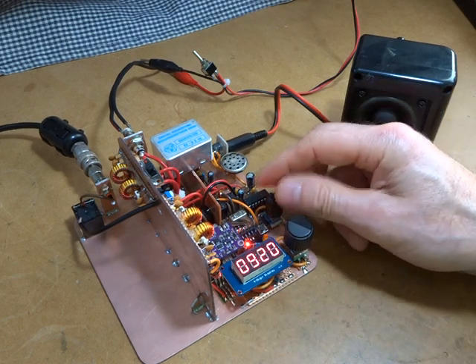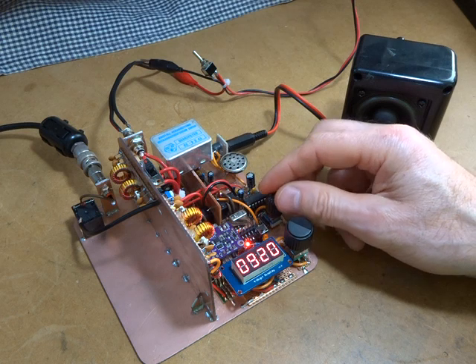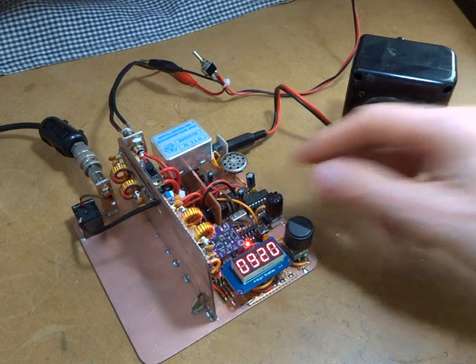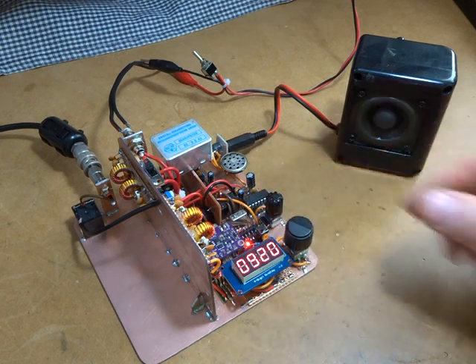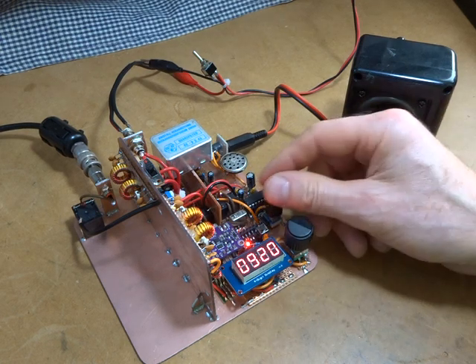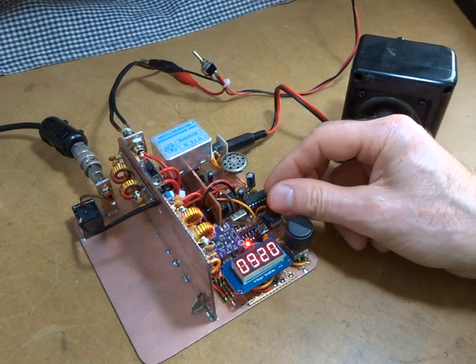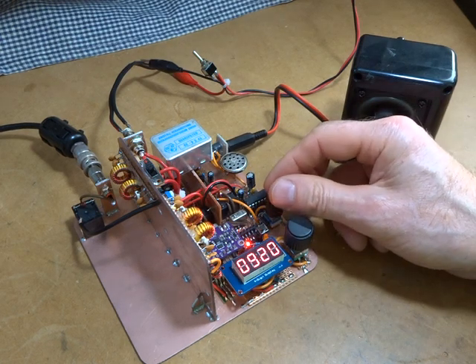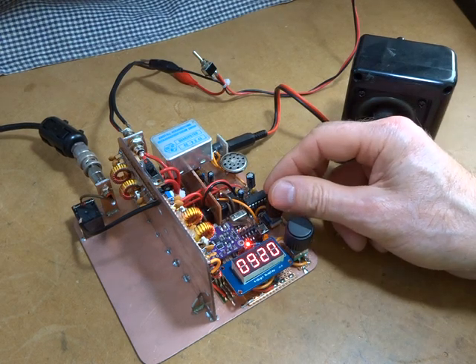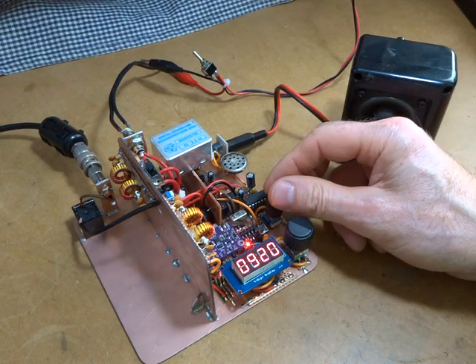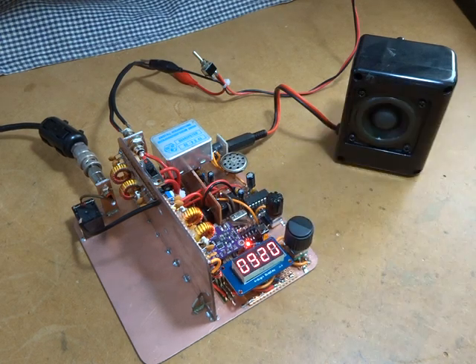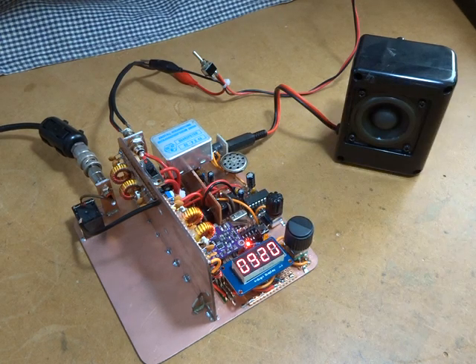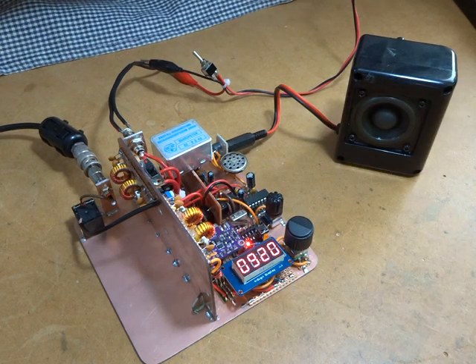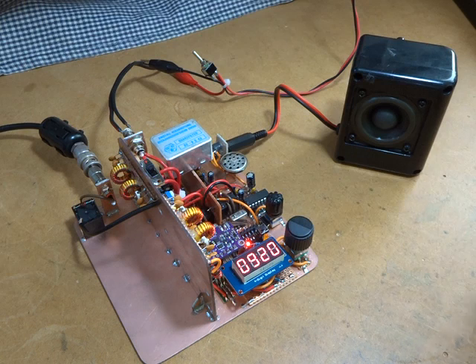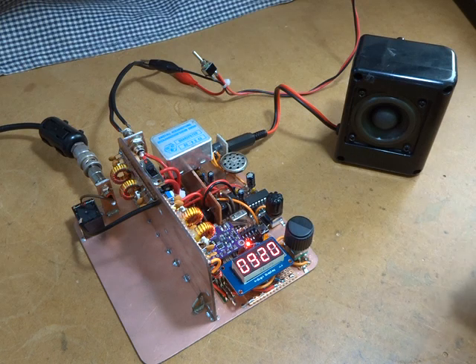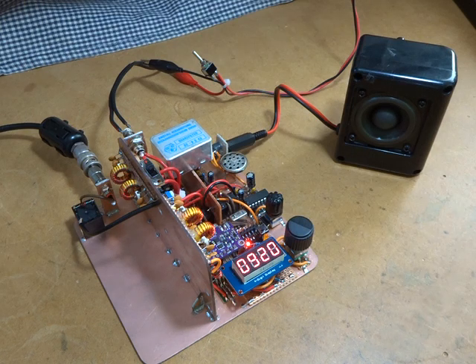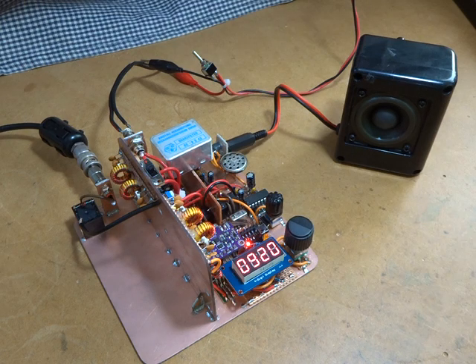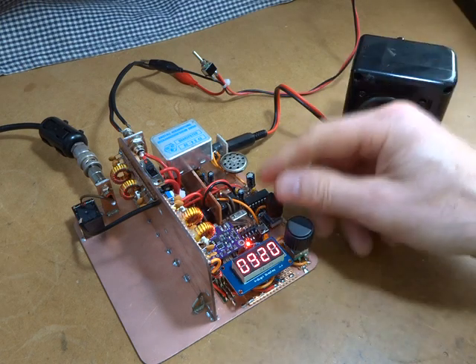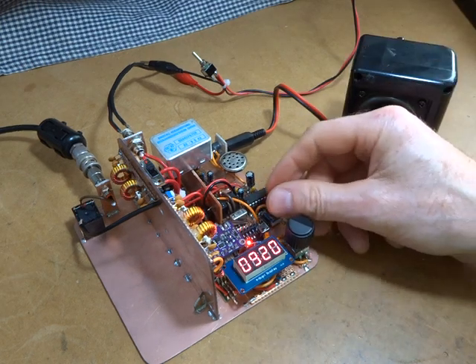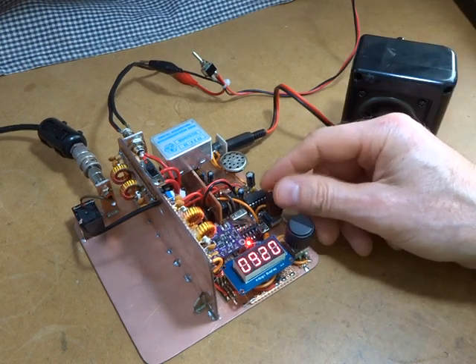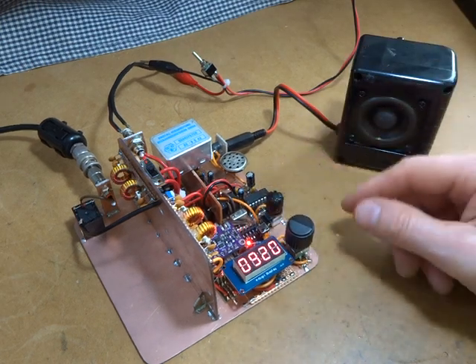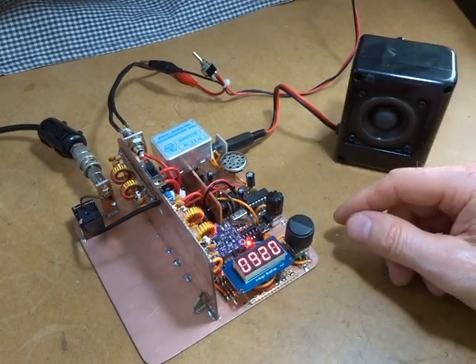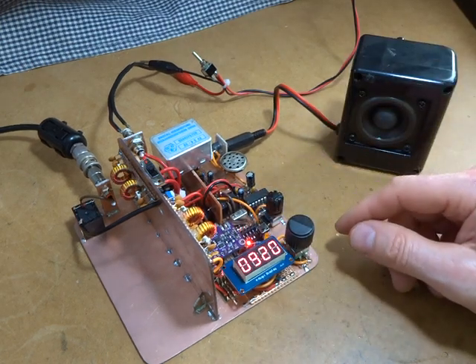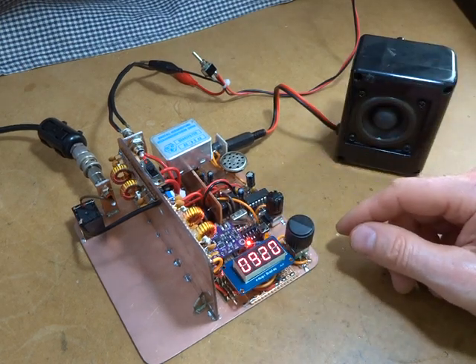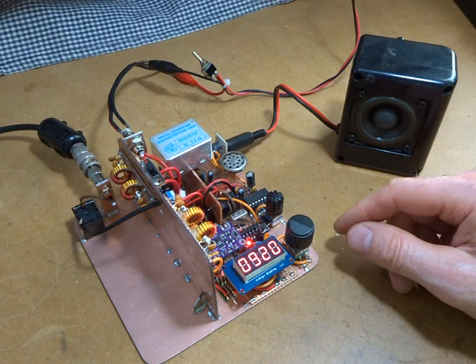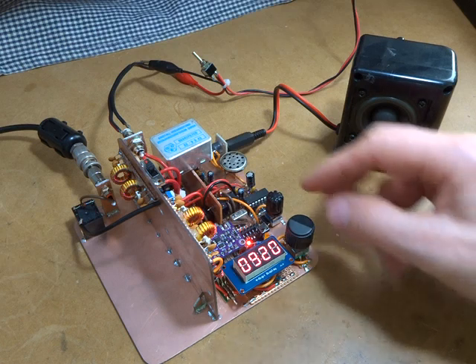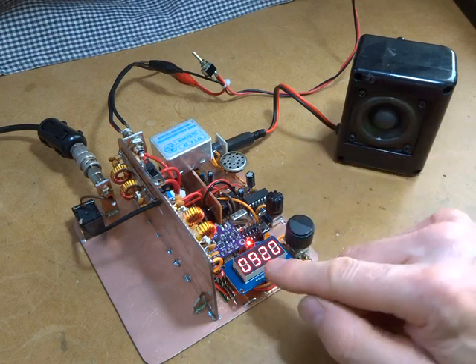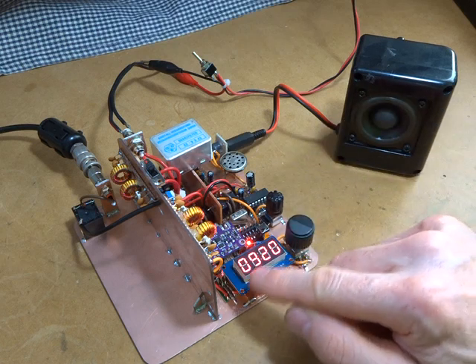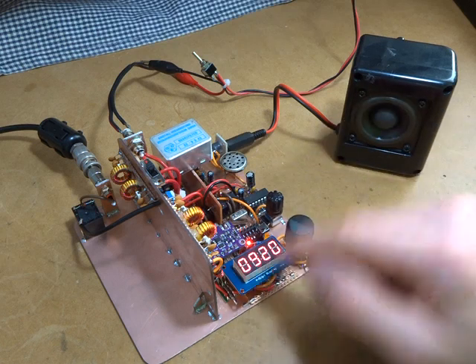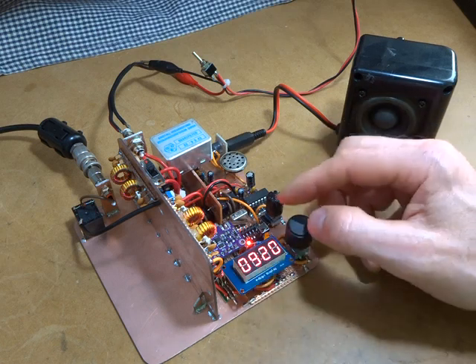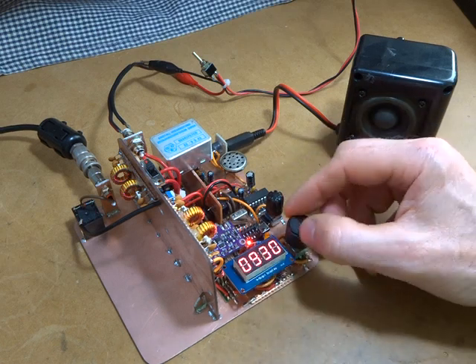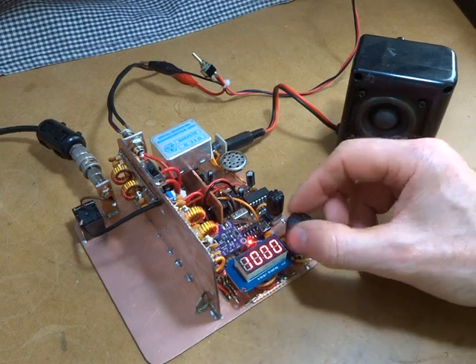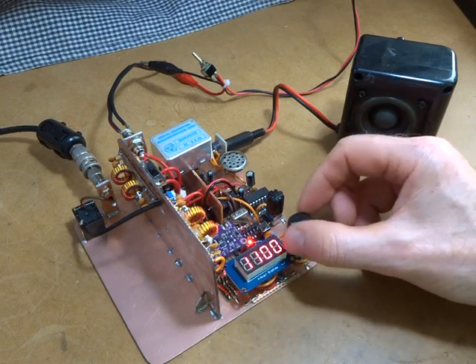G'day, it's CharlieZO2CTM. Just wanted to do a quick video here to provide a bit of an update on how we're going with the radio. So just be listening to there — it's 20 metres, so that's 7092 megs.